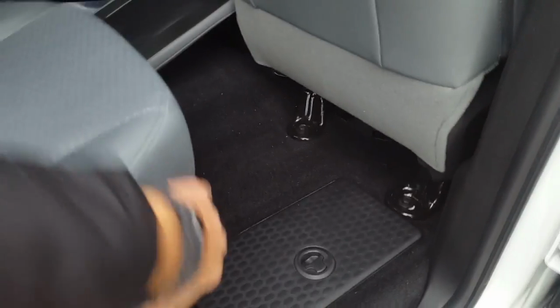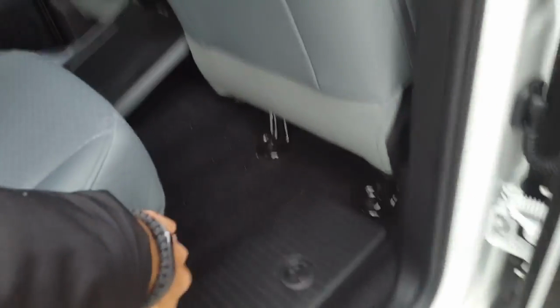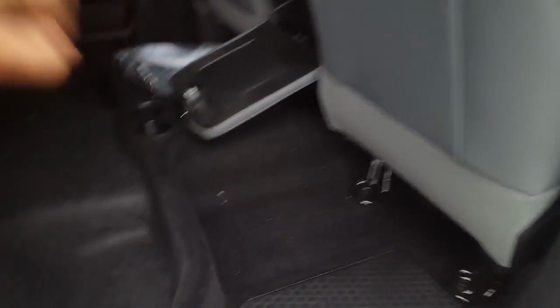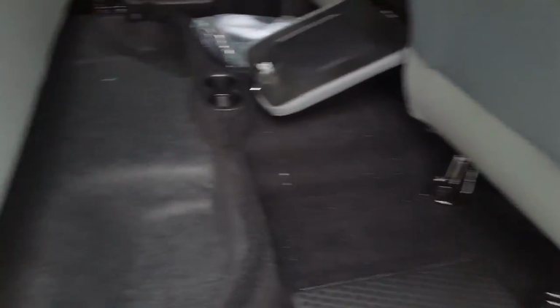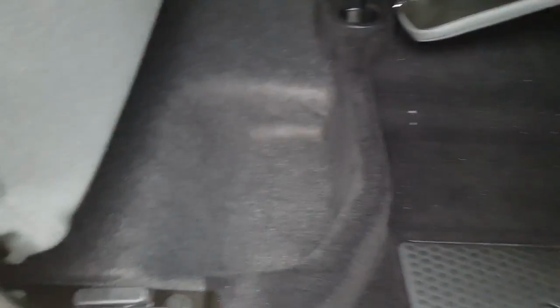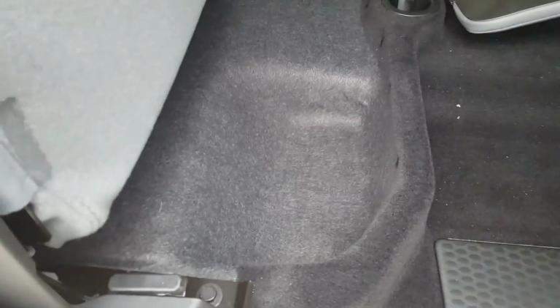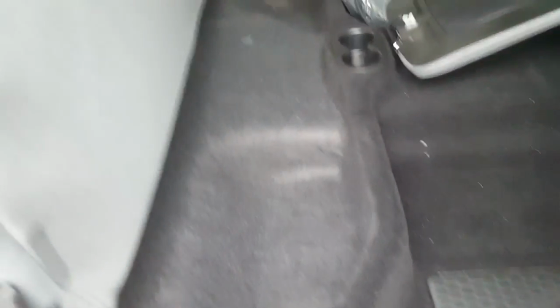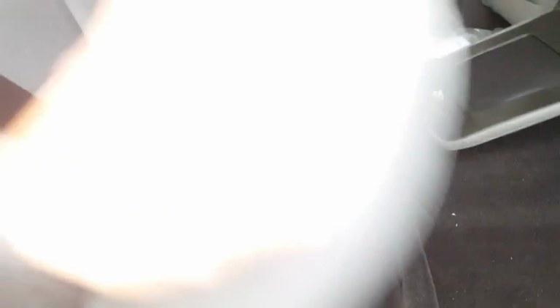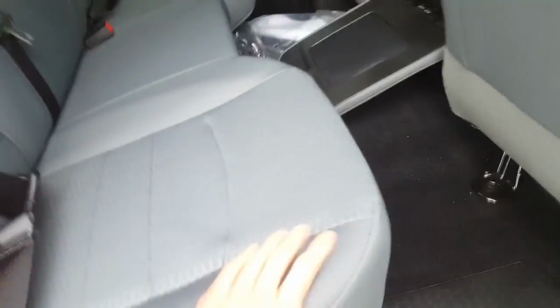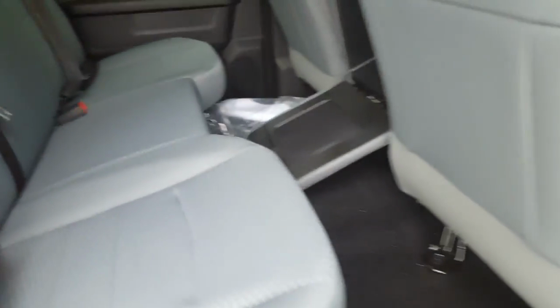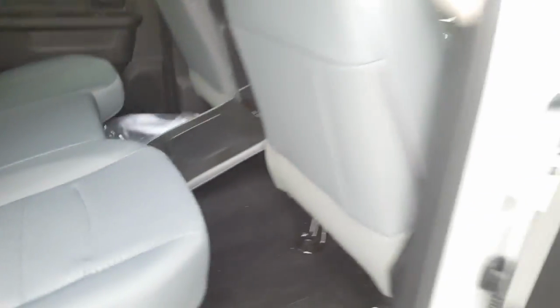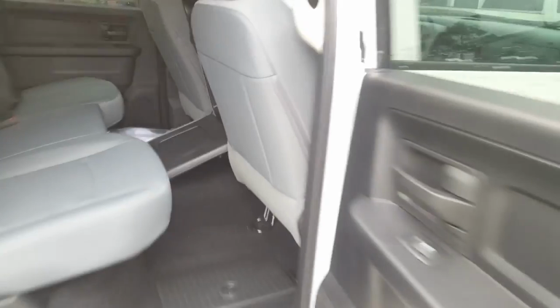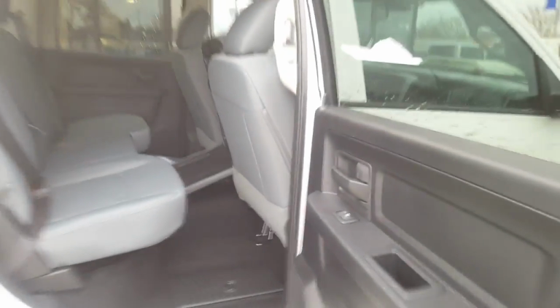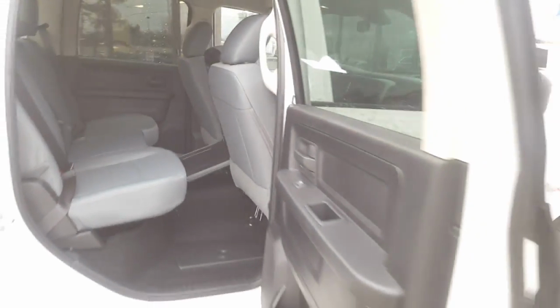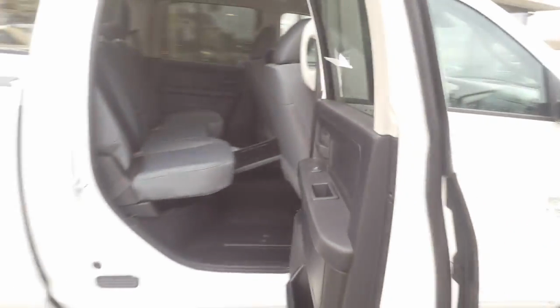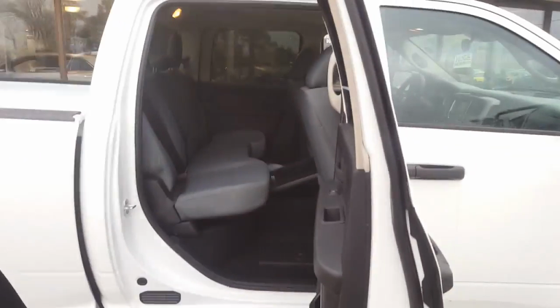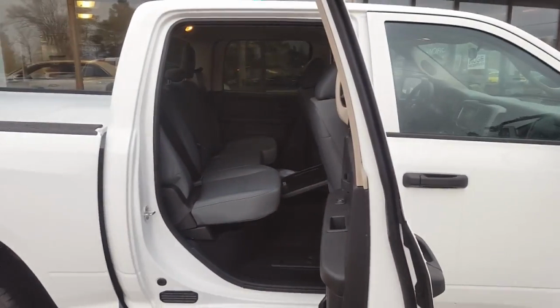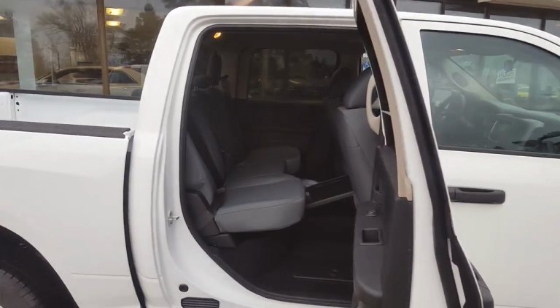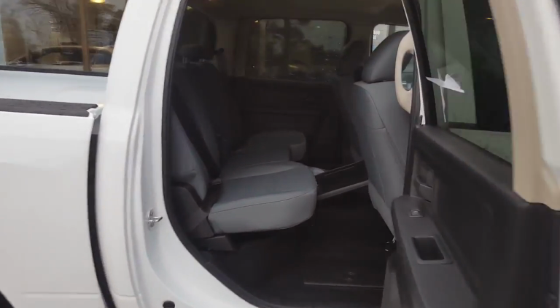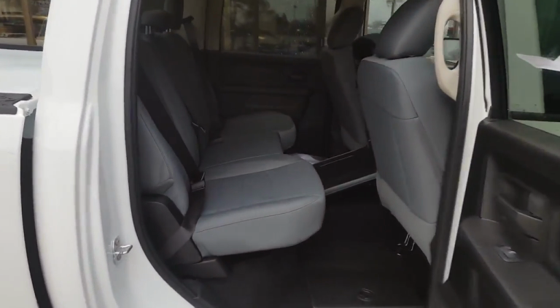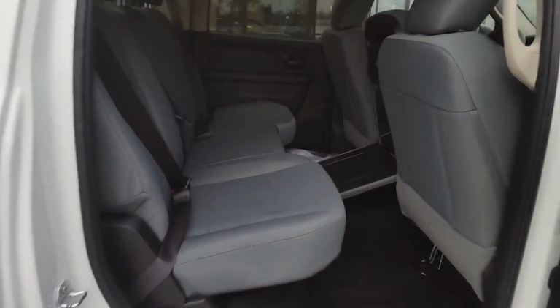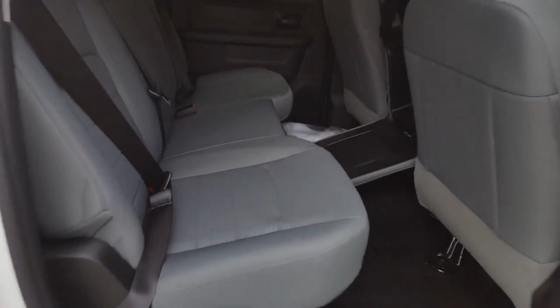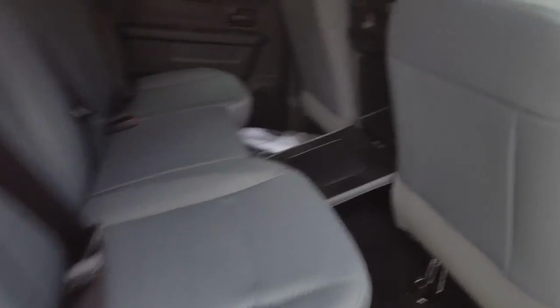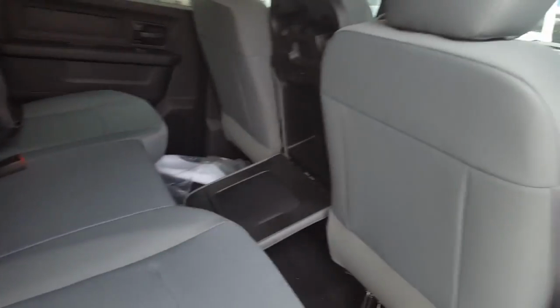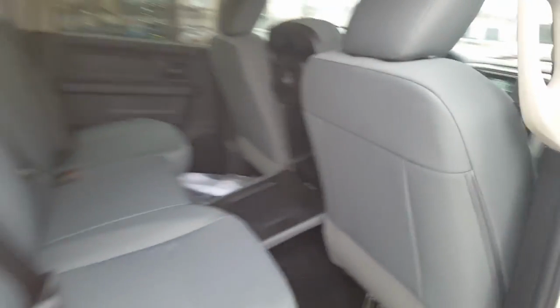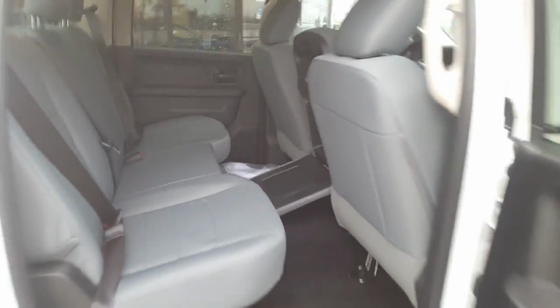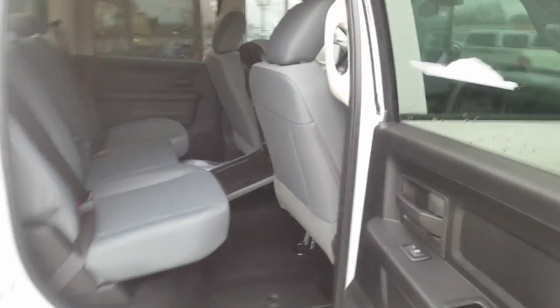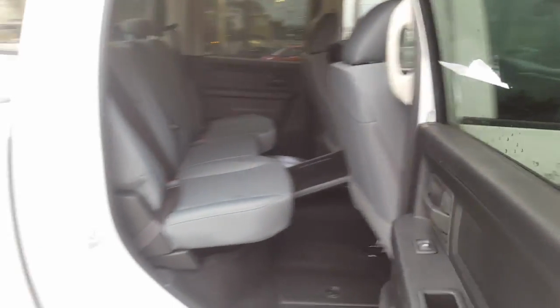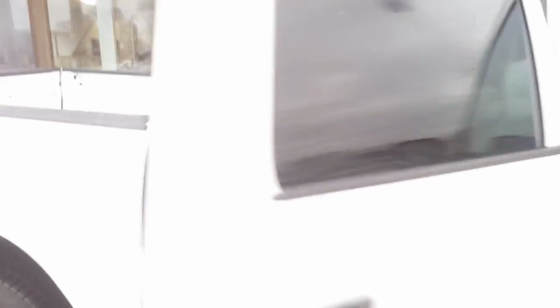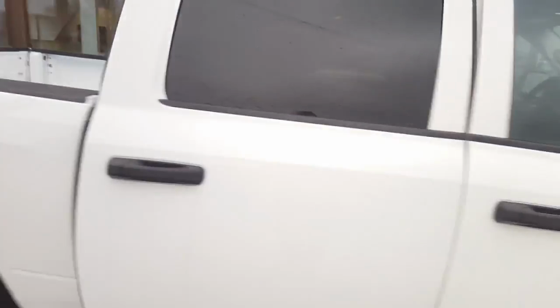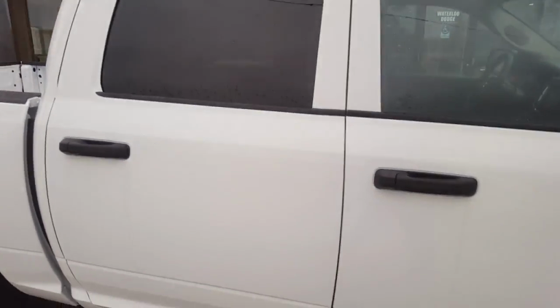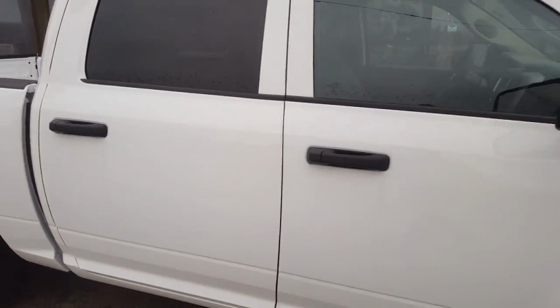There are convenient second row storage bins, as well as seats that flip up with additional storage underneath. Crew cab doors open 90 degrees, so it's very easy to get boxes into the vehicle. Come on down to Waterloo Dodge here in Waterloo.